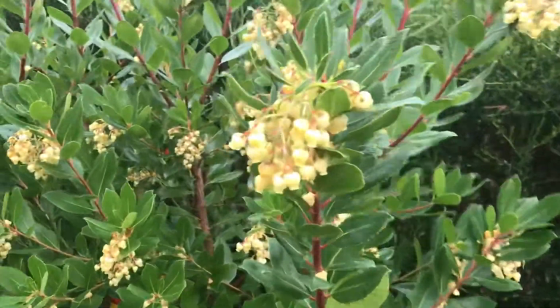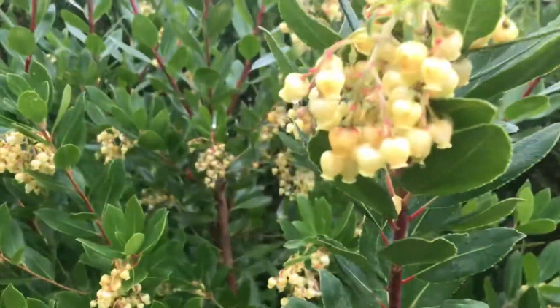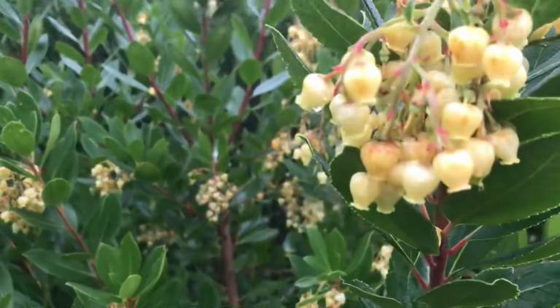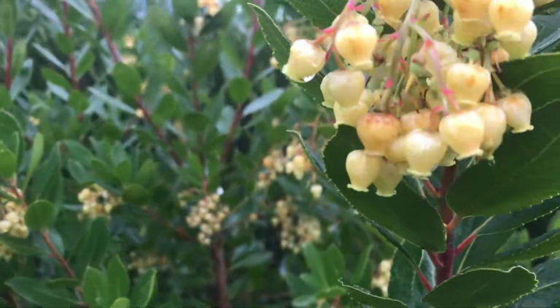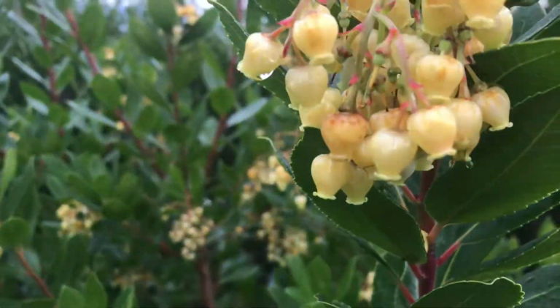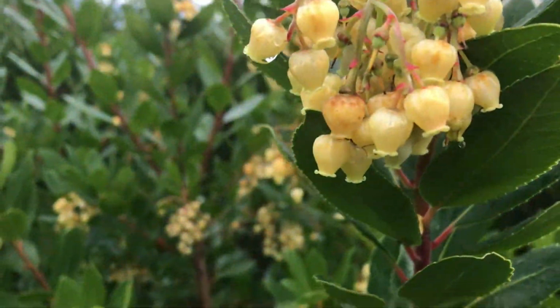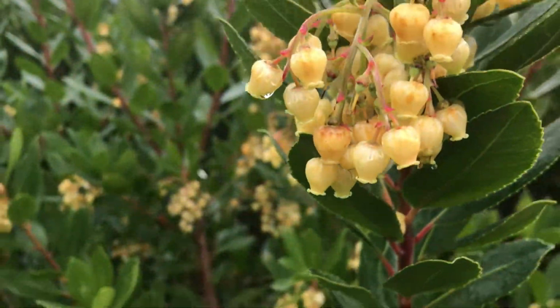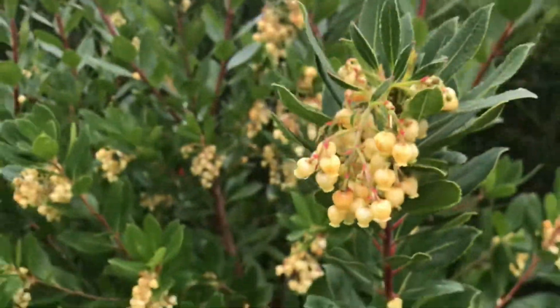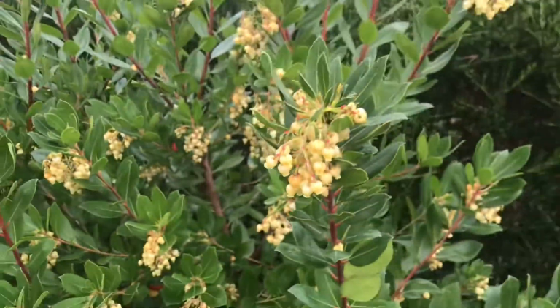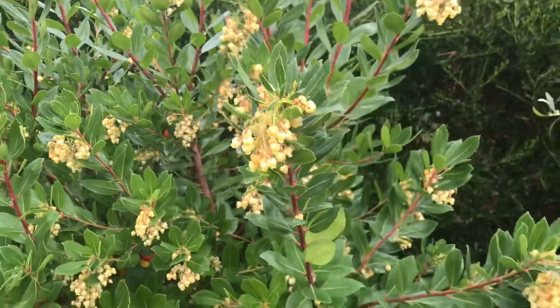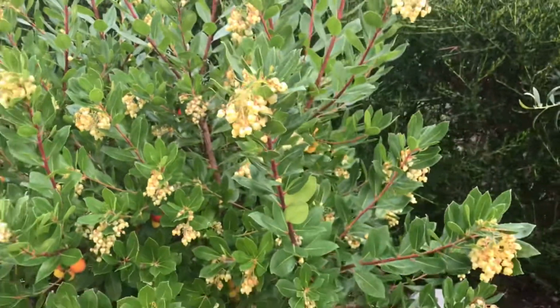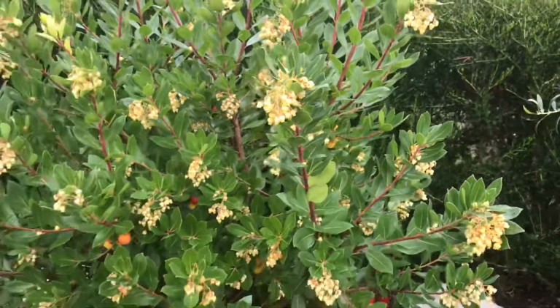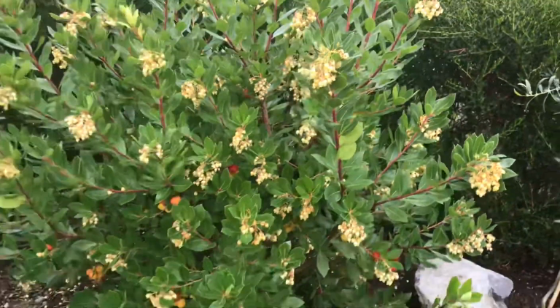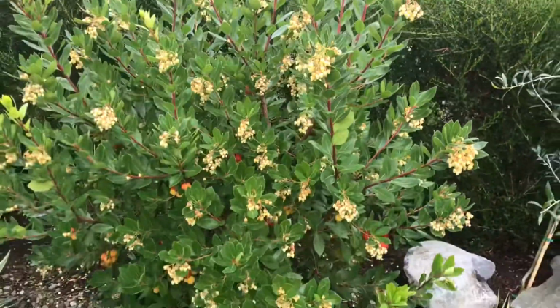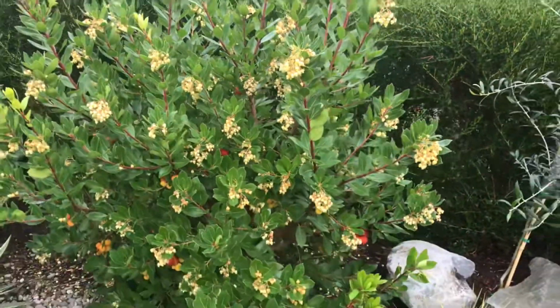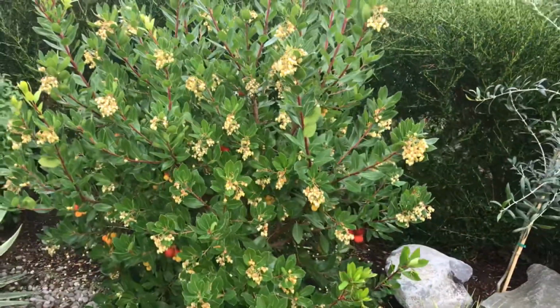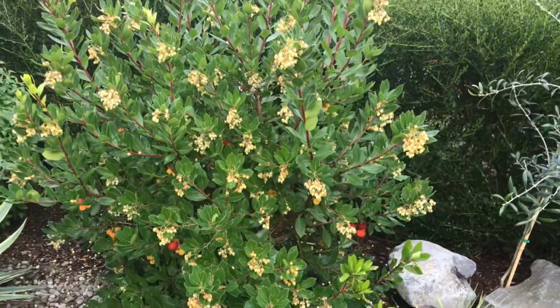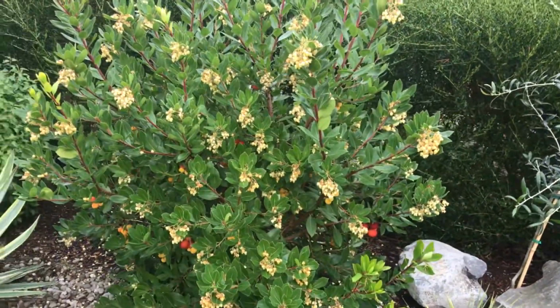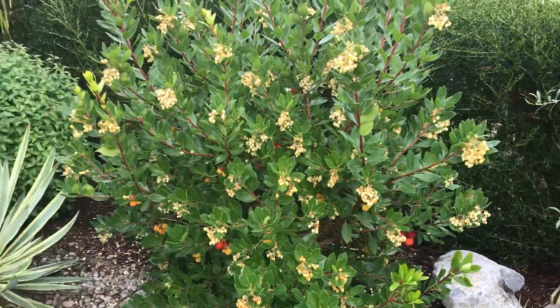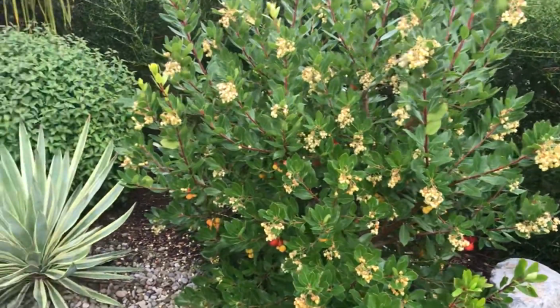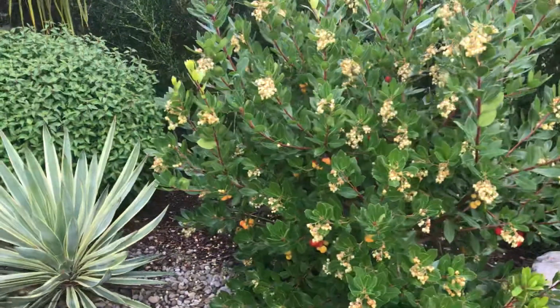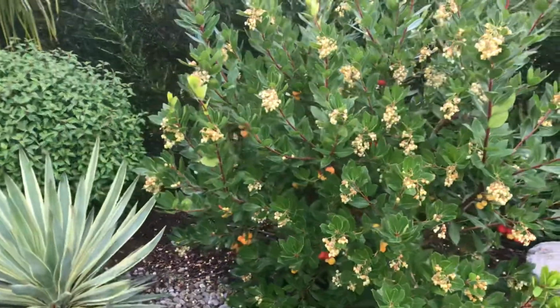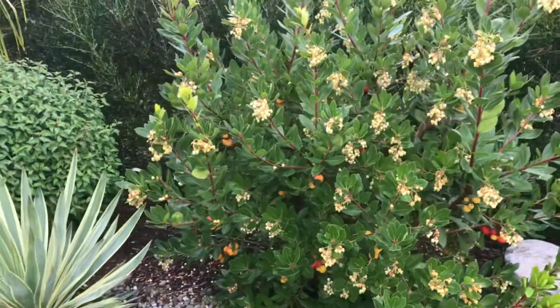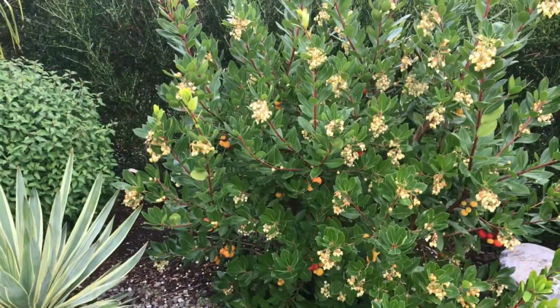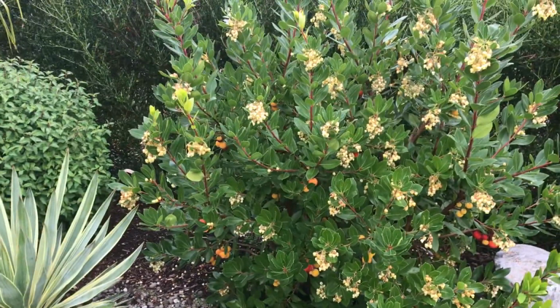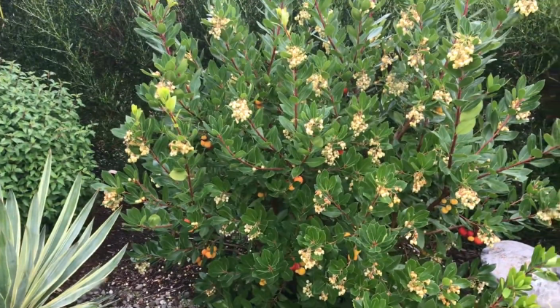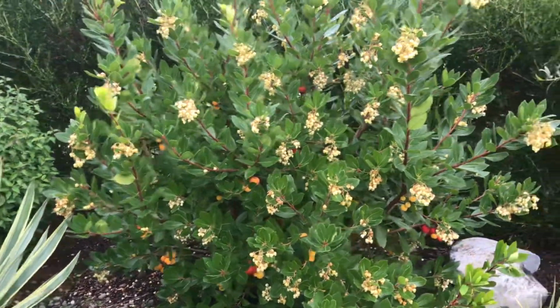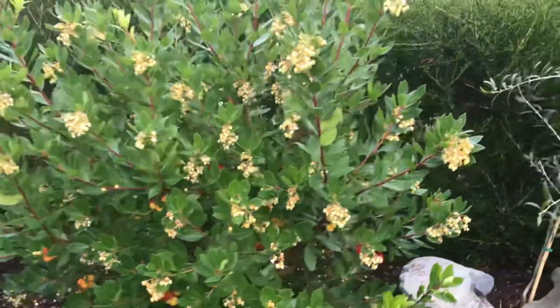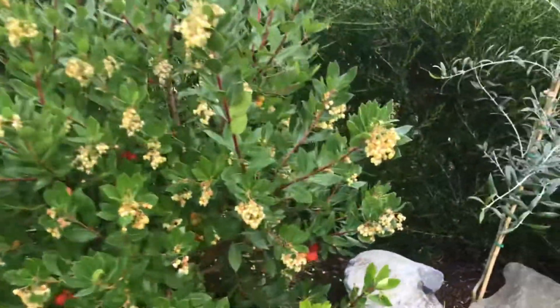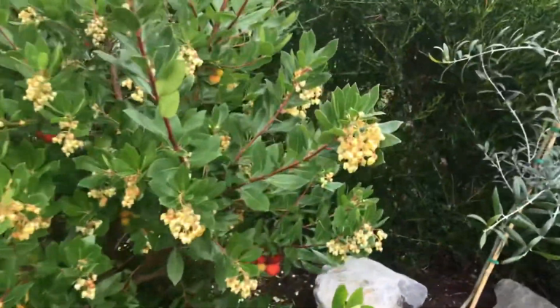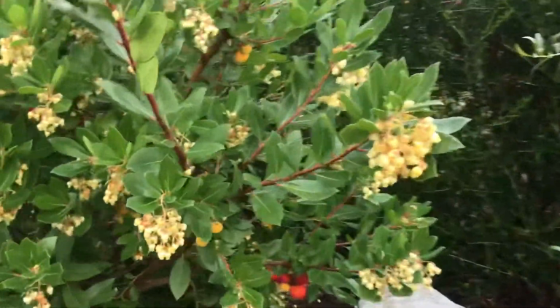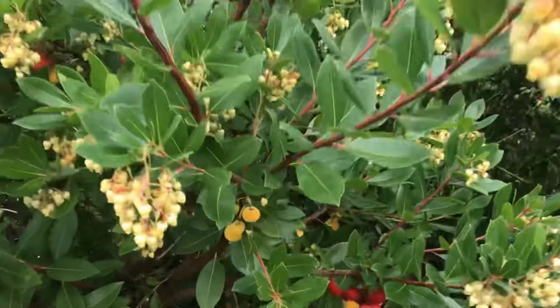You get these little bell-shaped flowers, and right now this is providing a lot of food for the hummingbirds — they are all over these. It is a broadleaf evergreen, so it does keep its leaves year-round.